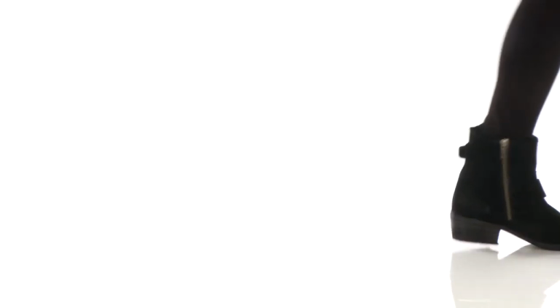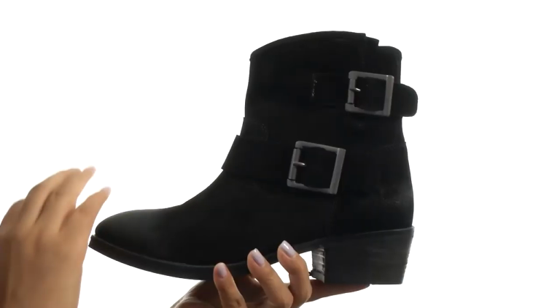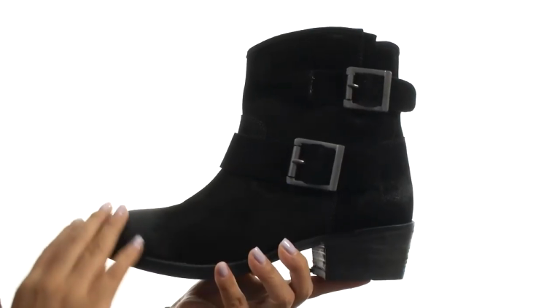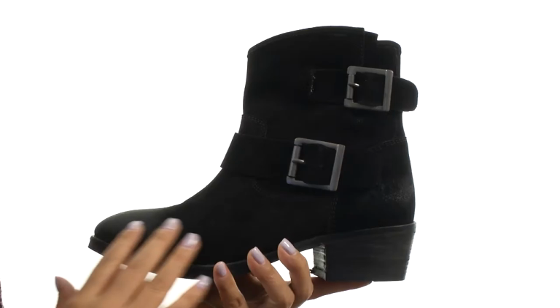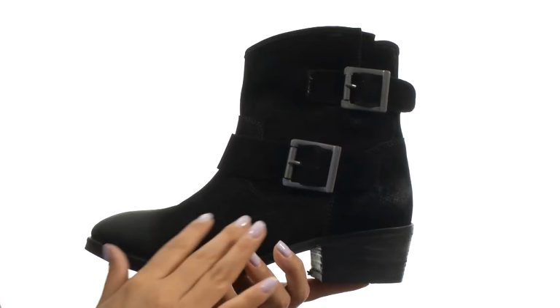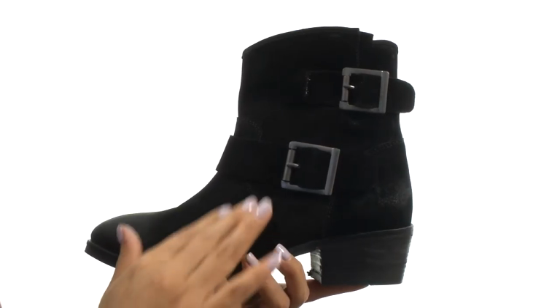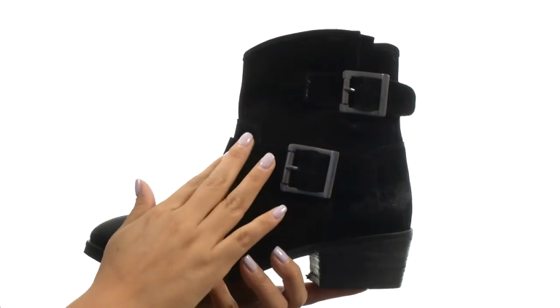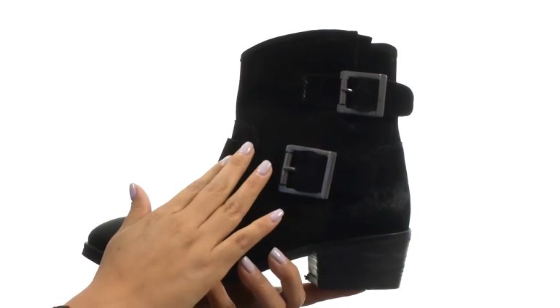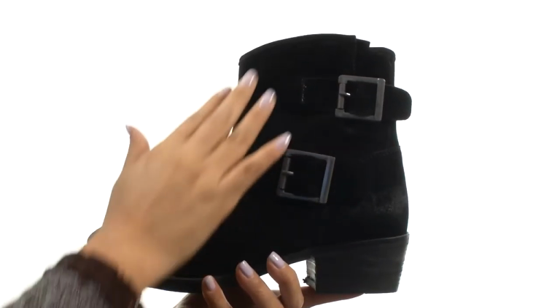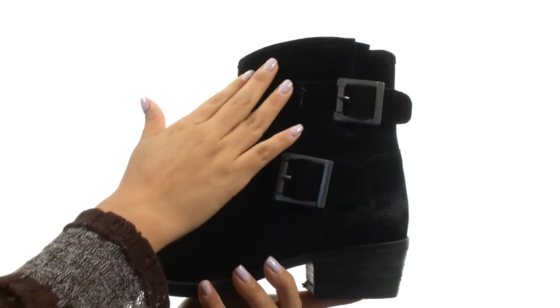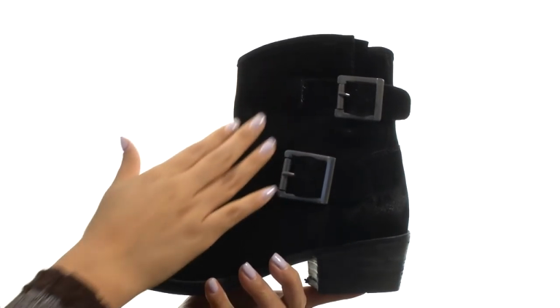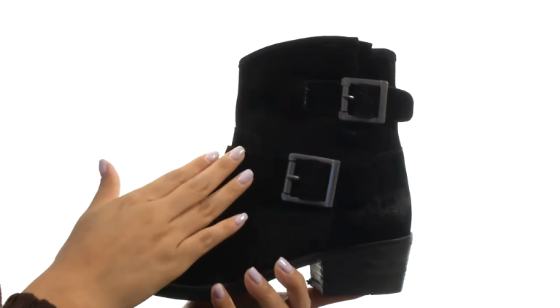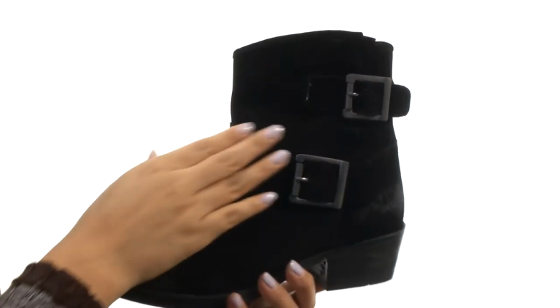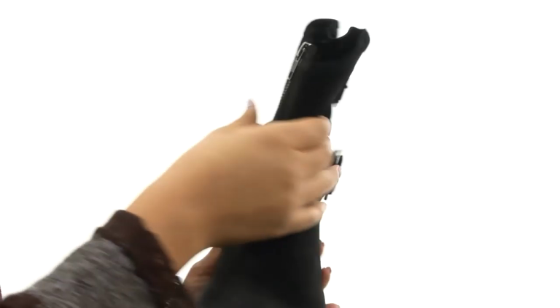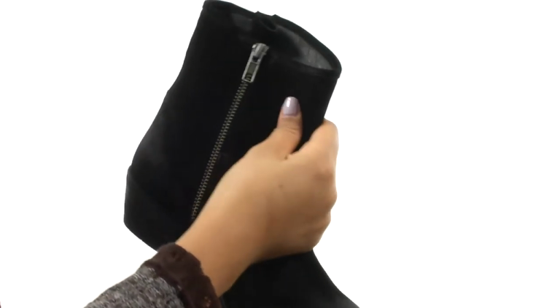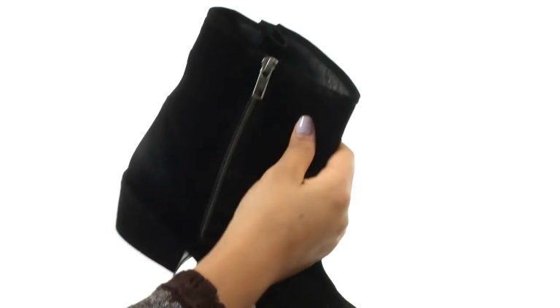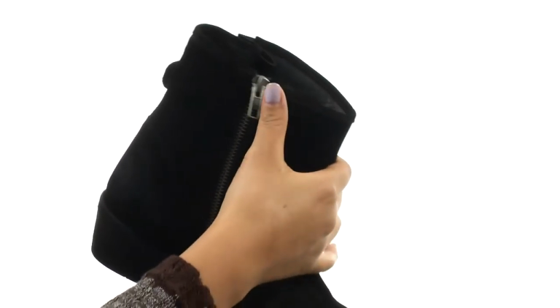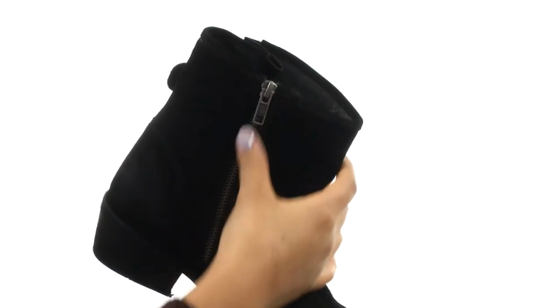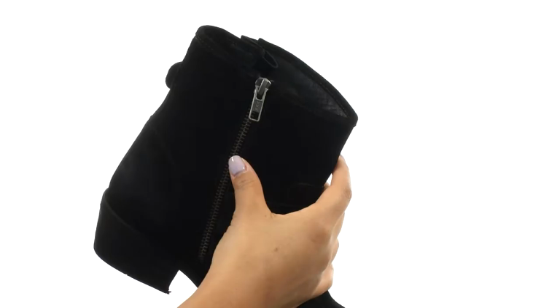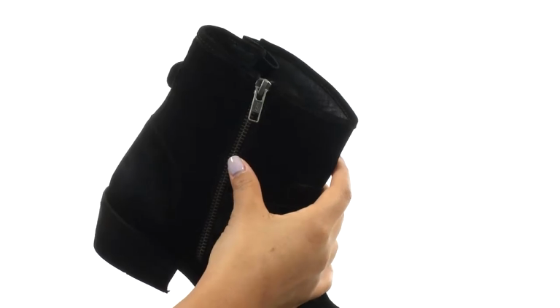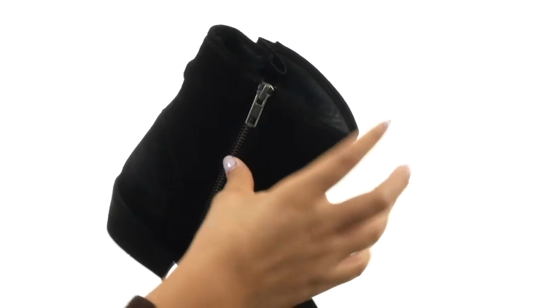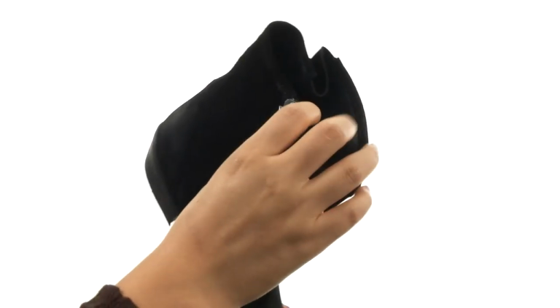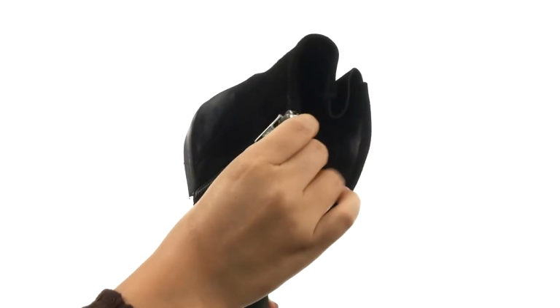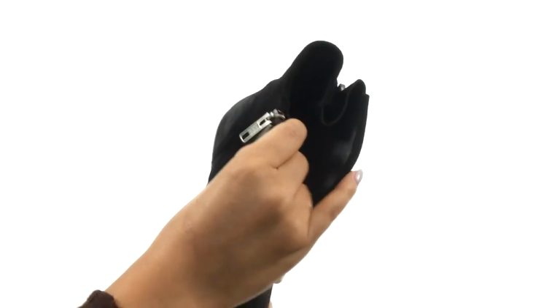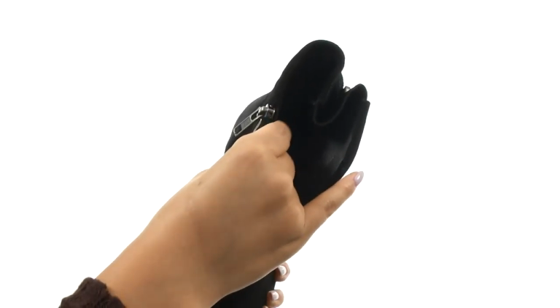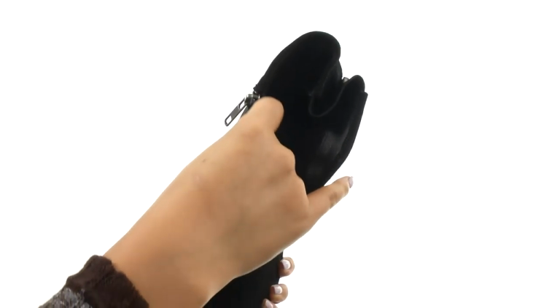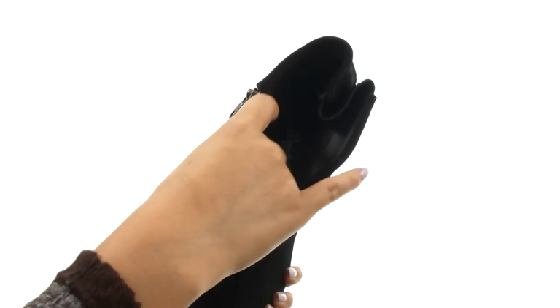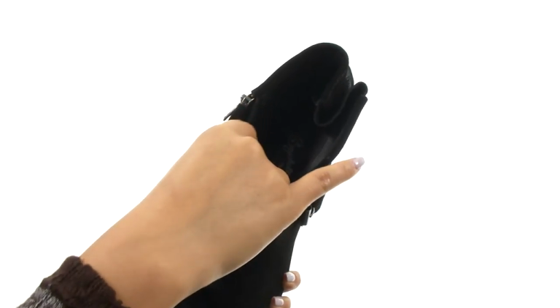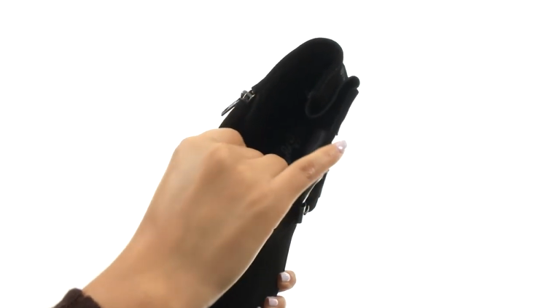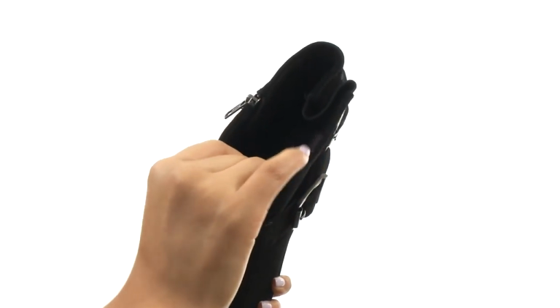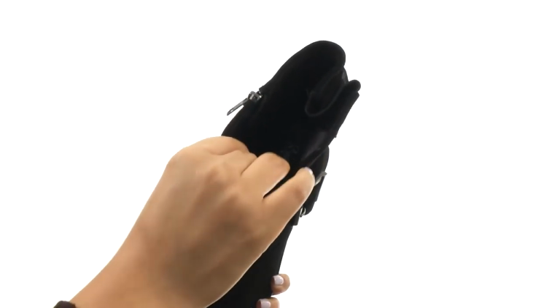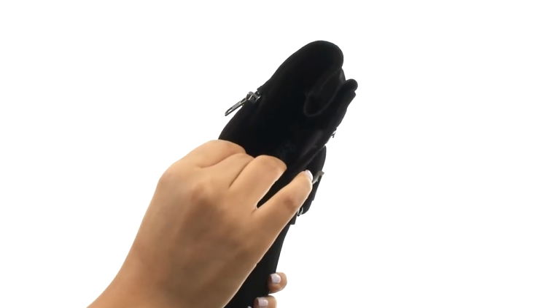Here we have a nice leather upper with decorative harness buckles for added style. There's a side zip closure for easy on and off. On the inside there's soft fabric lining for a great next to skin feel.